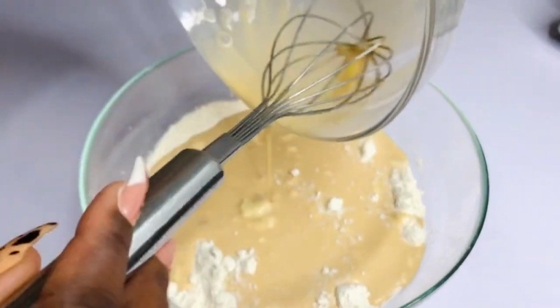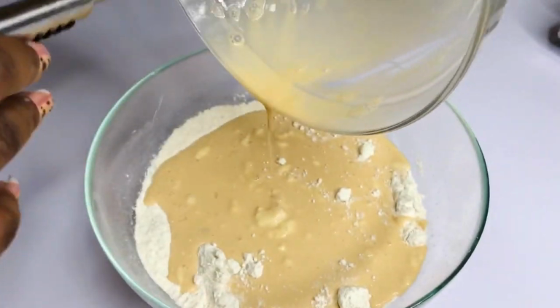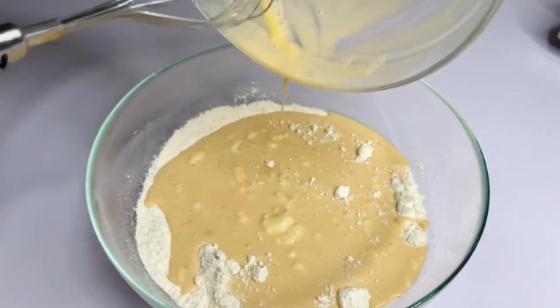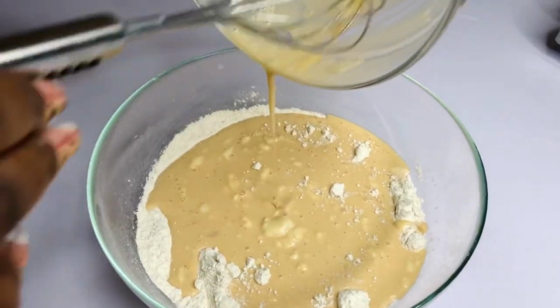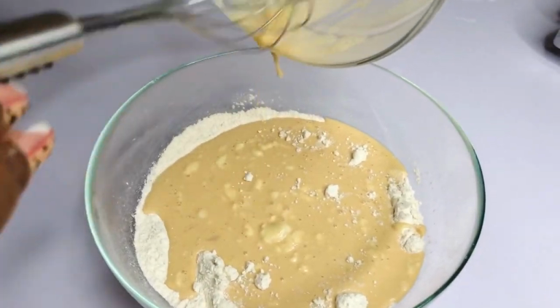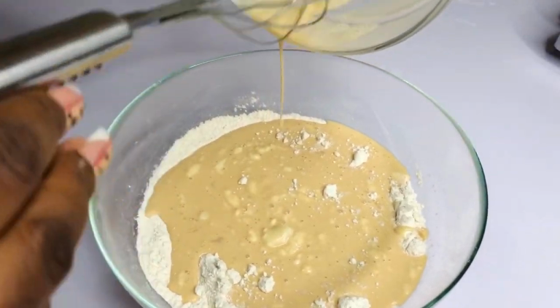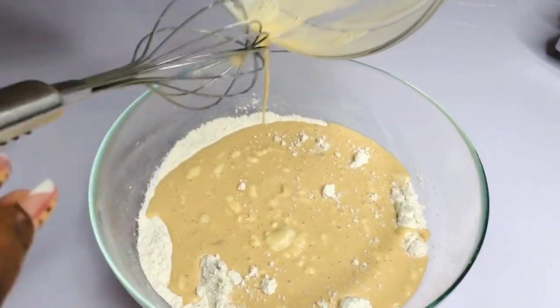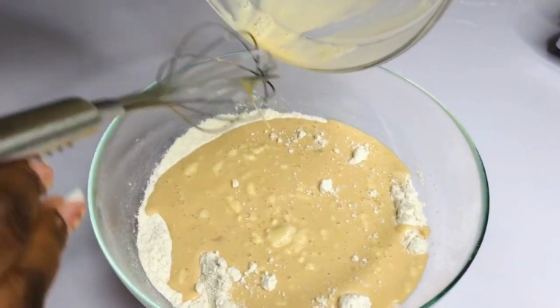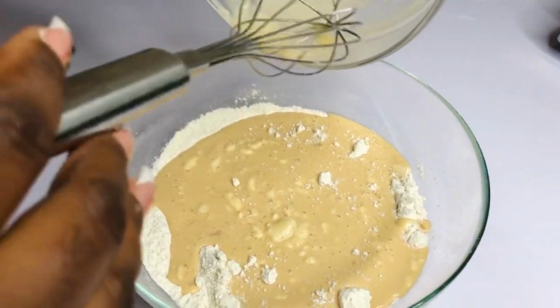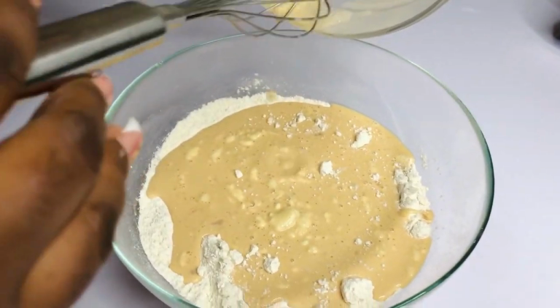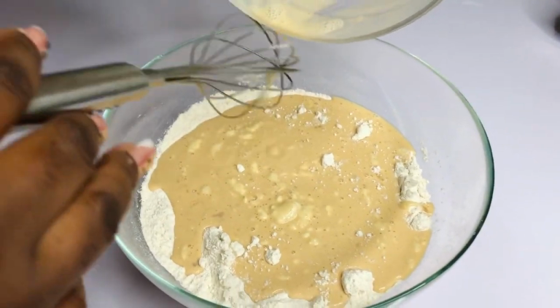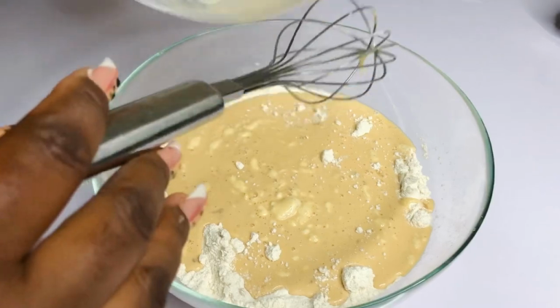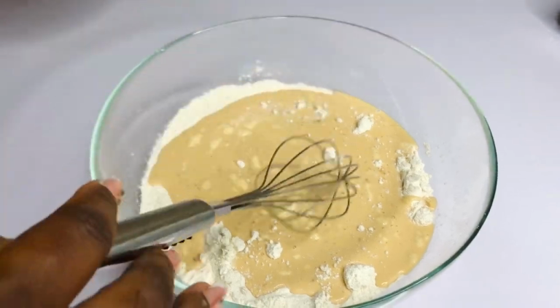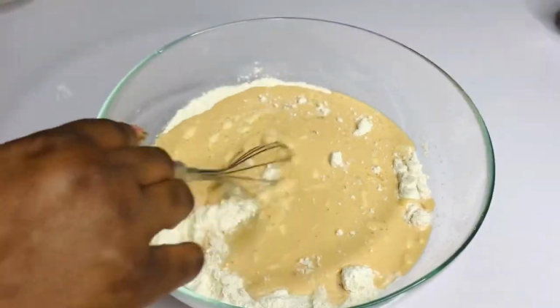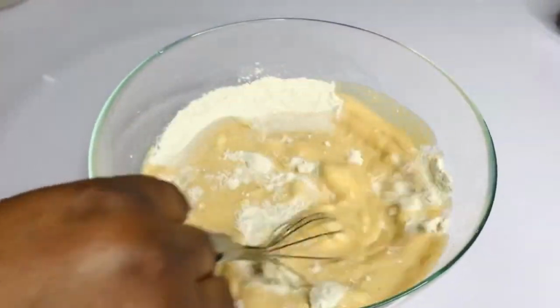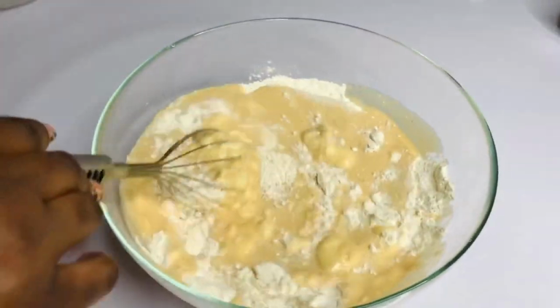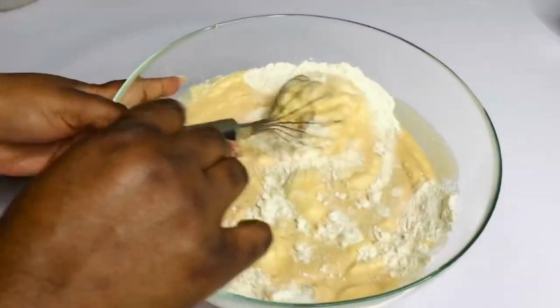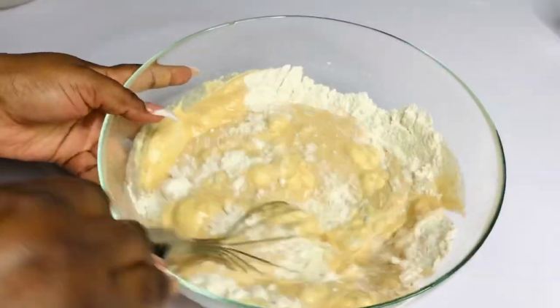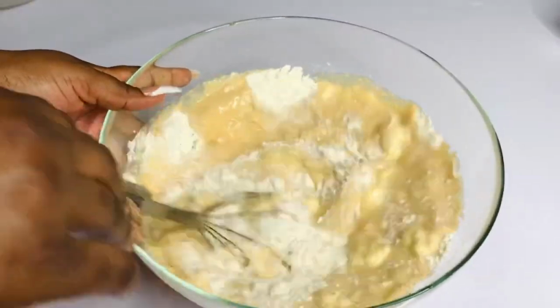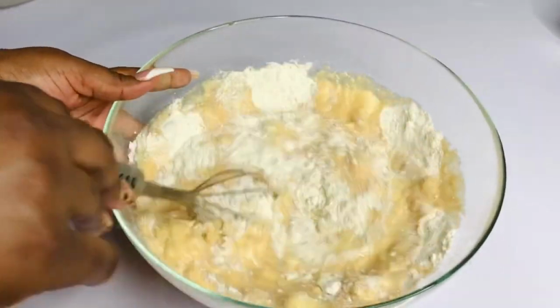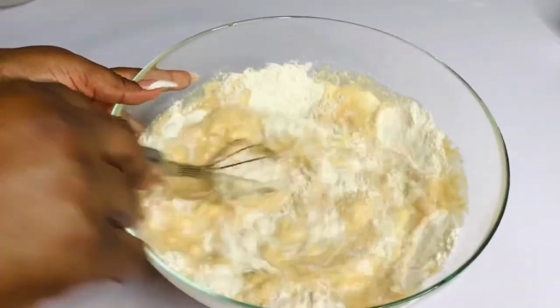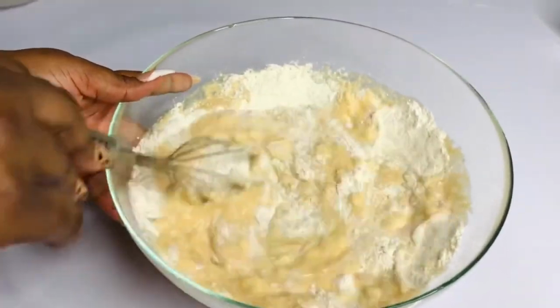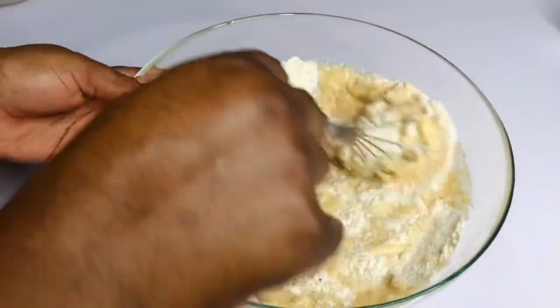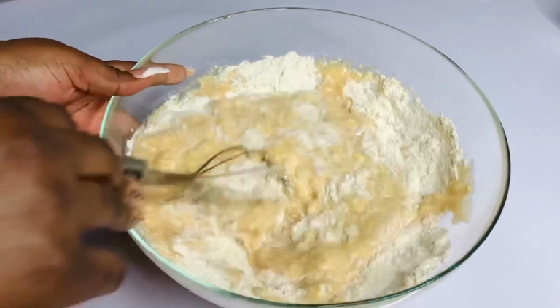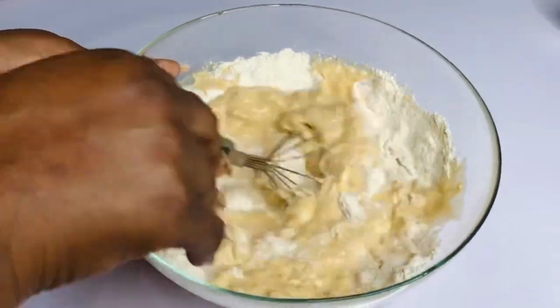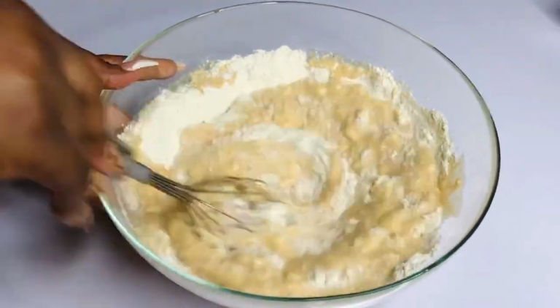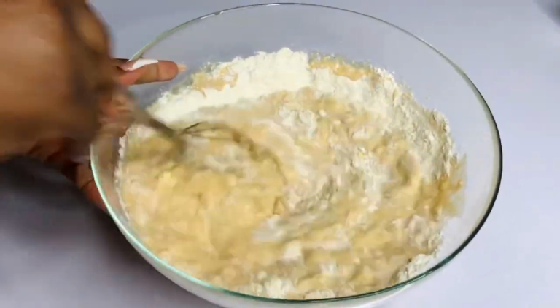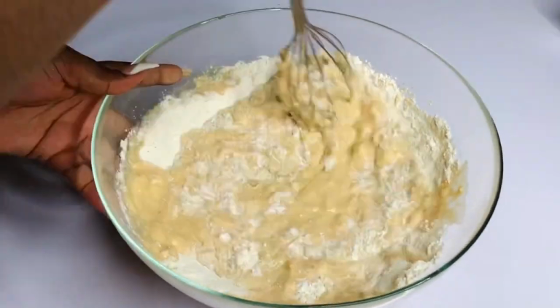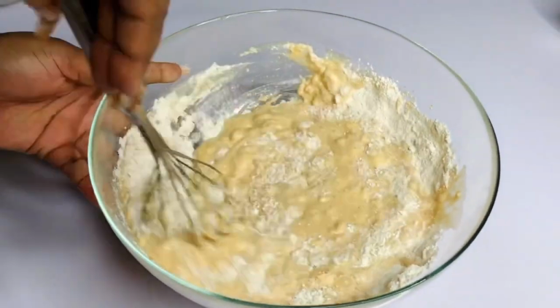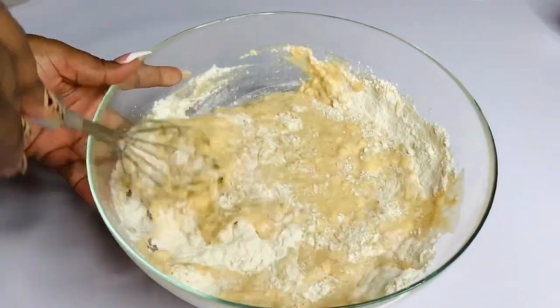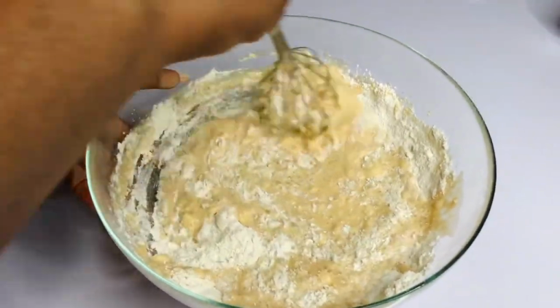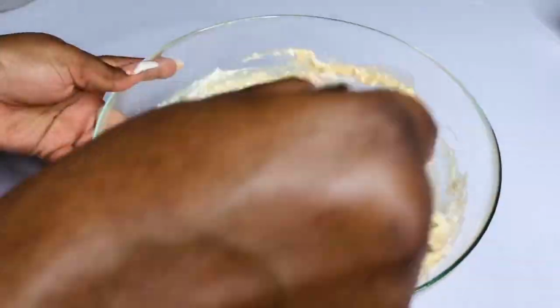I've added all my other wet ingredients except the melted margarine, which is going to go in last before we fry. Now we're going to add the wet and dry ingredients together and mix them very well until they are combined, and then we add the melted margarine and we can fry. It's so easy and simple to put together yet delicious.